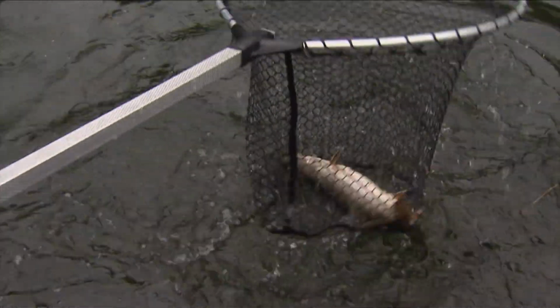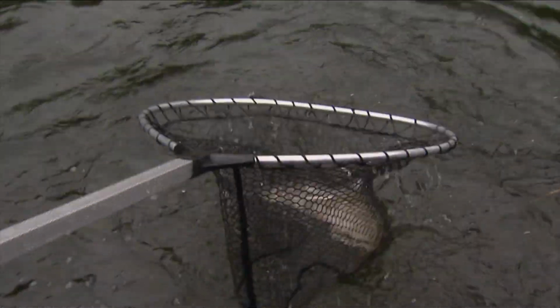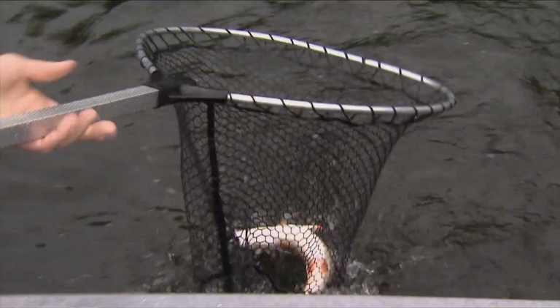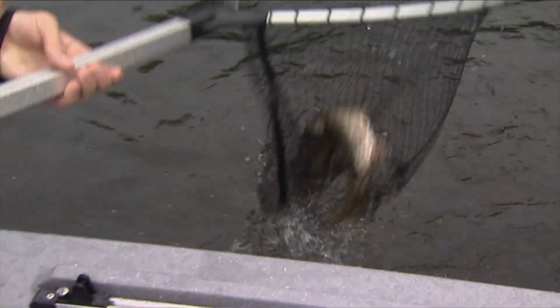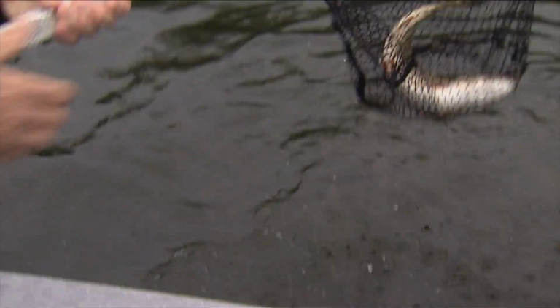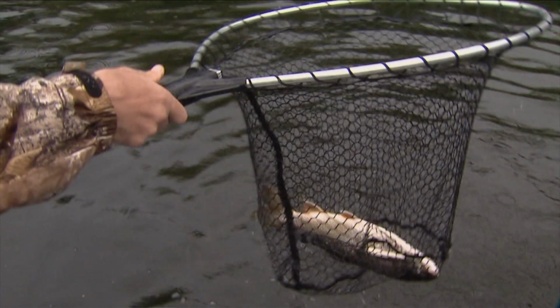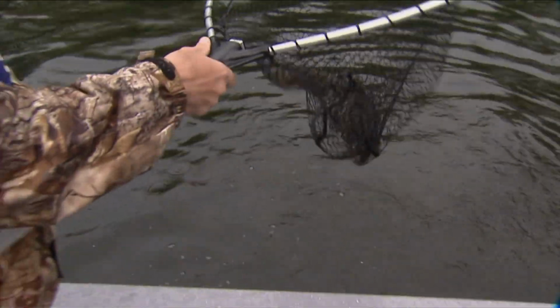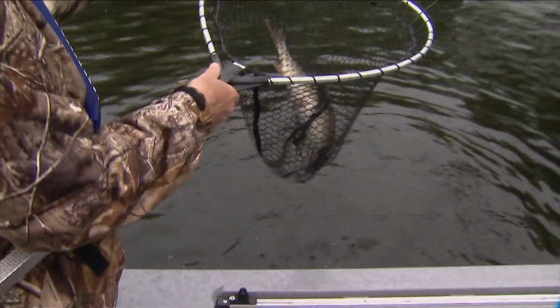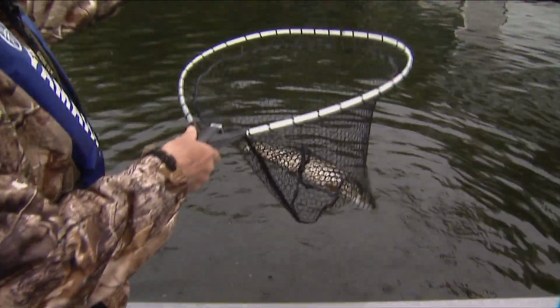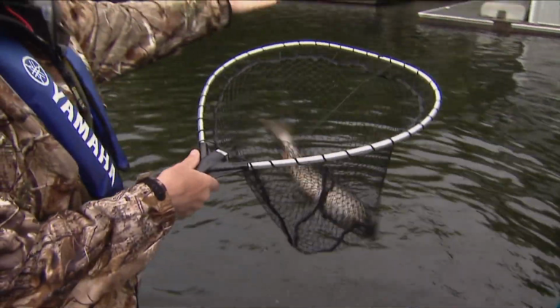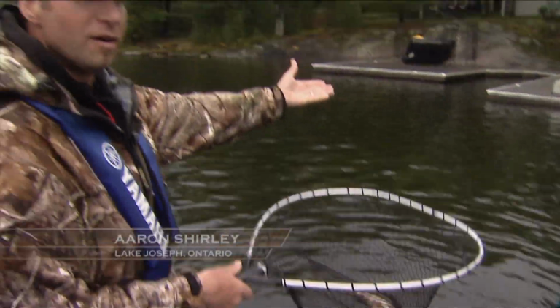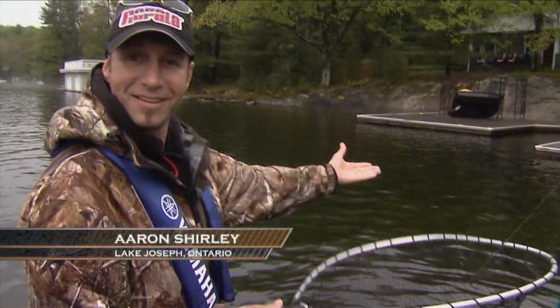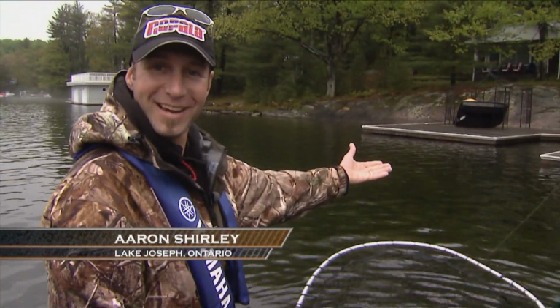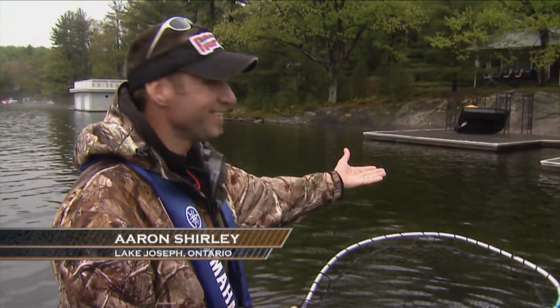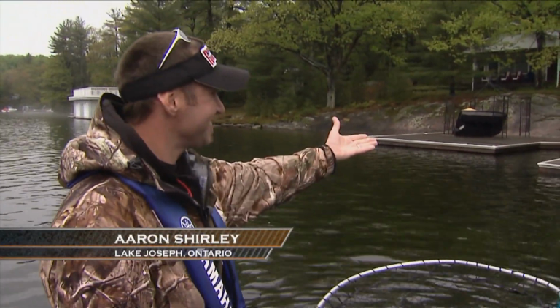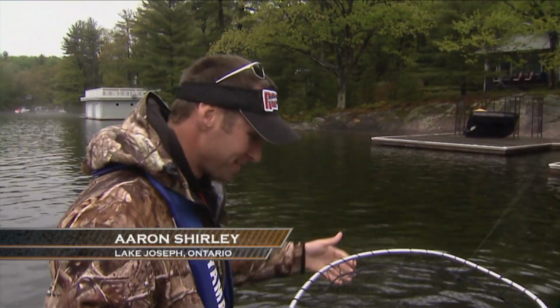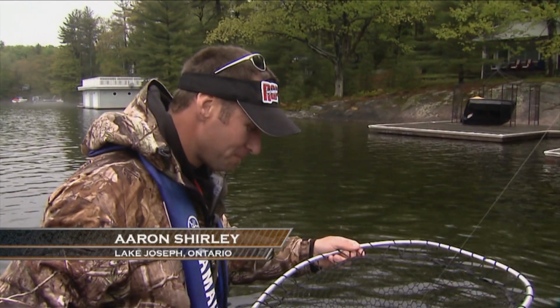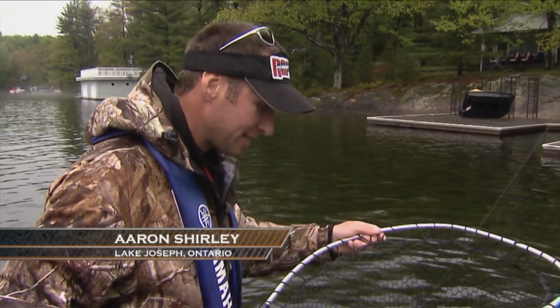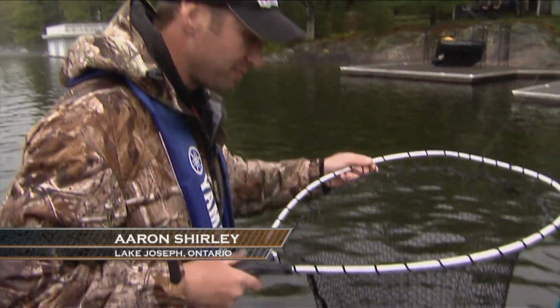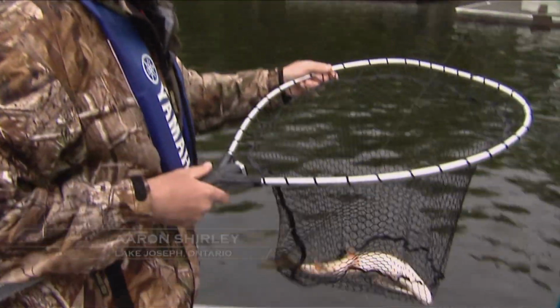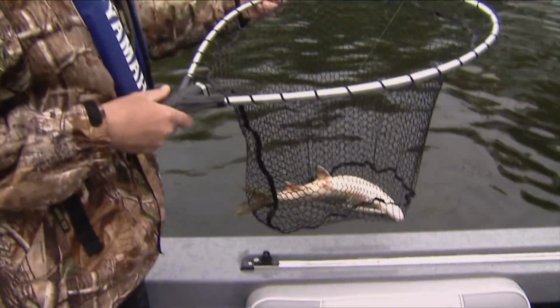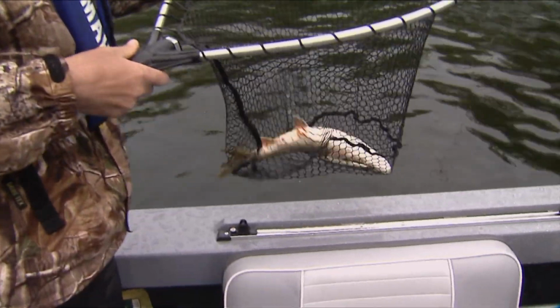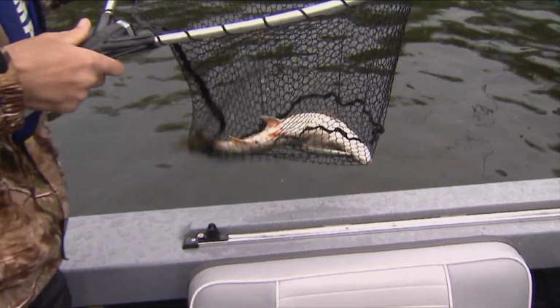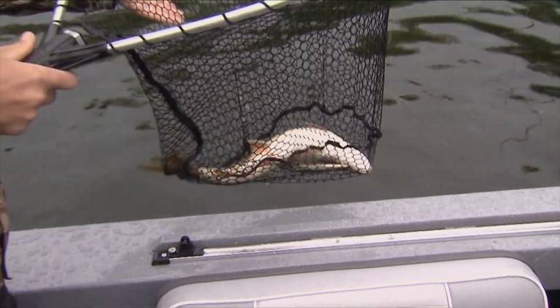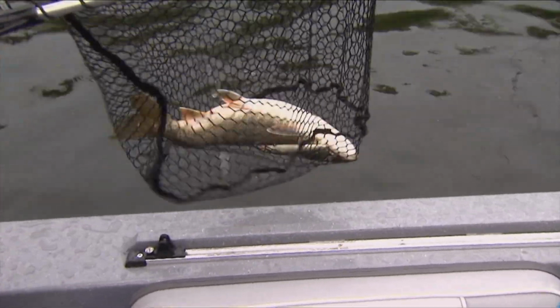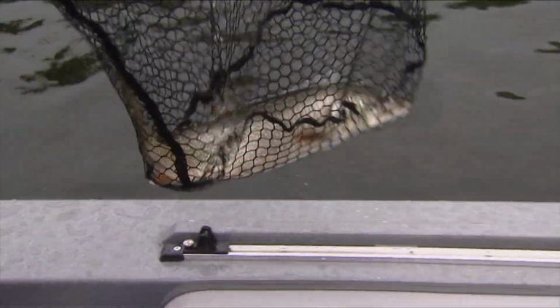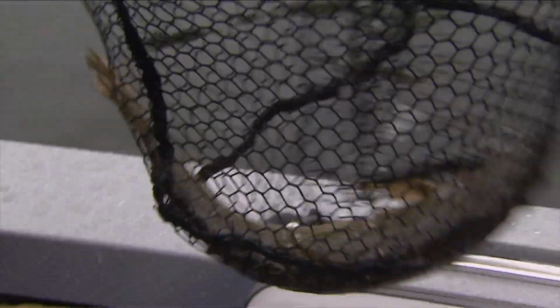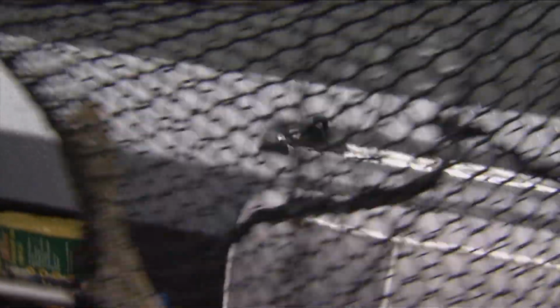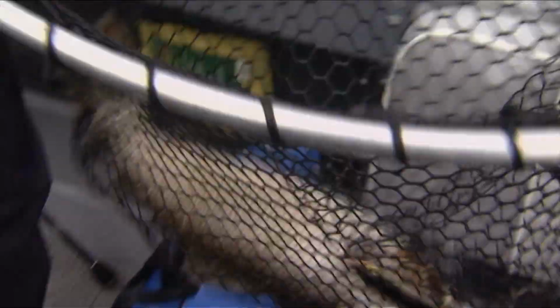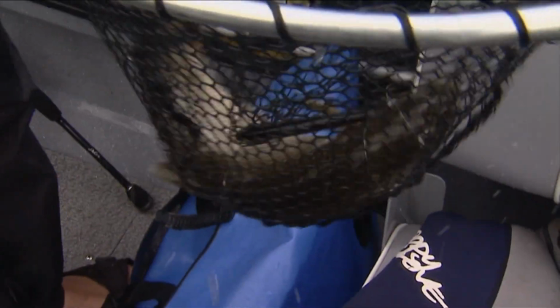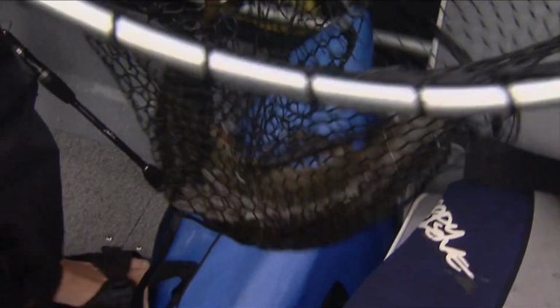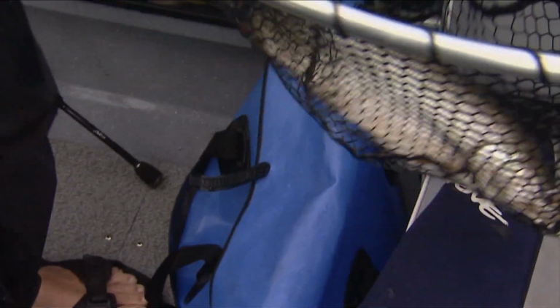A laker! It's rolling and rolling and rolling in the line. Look how close we are to shore. I threw into that boat basin right there, saw it come up and nailed it — I thought it was a nice pike. Well, it almost has similar markings. Amazing. Wow, that's amazing.